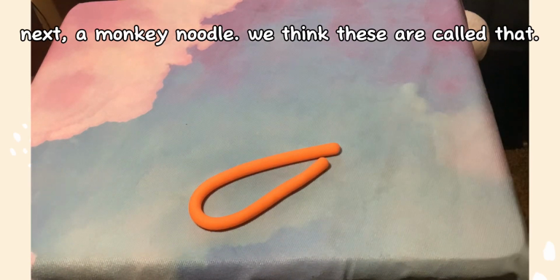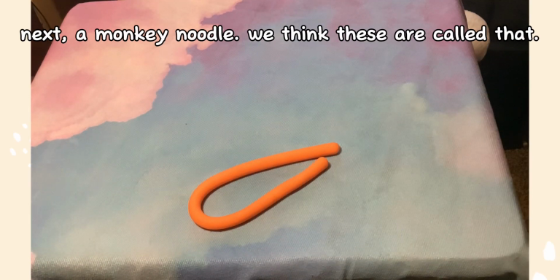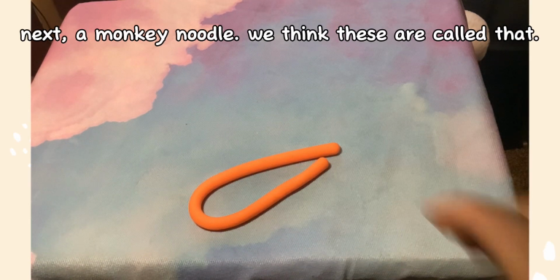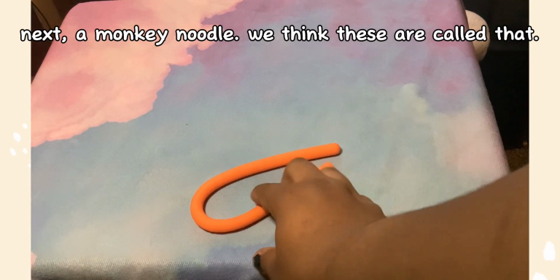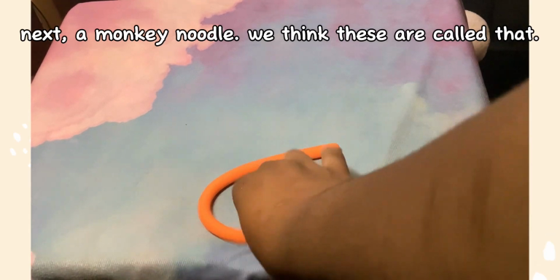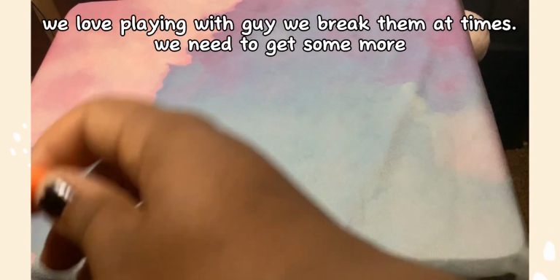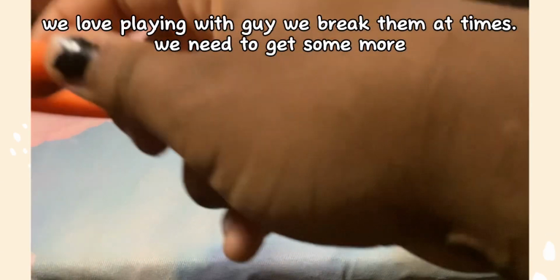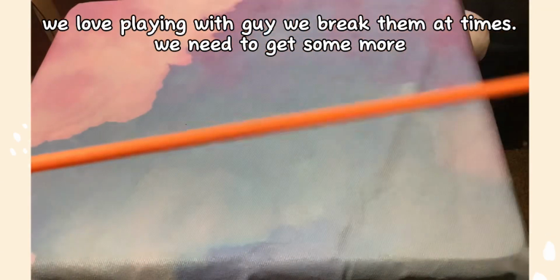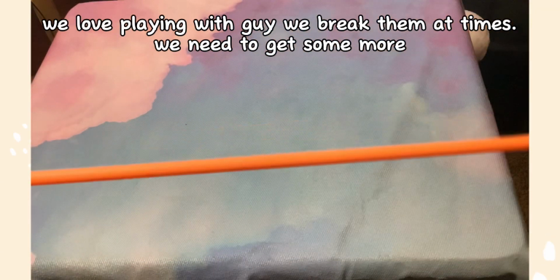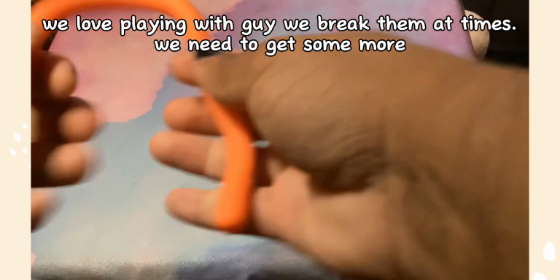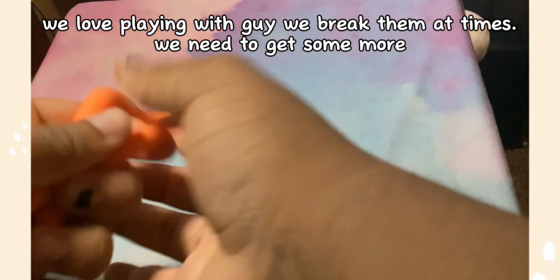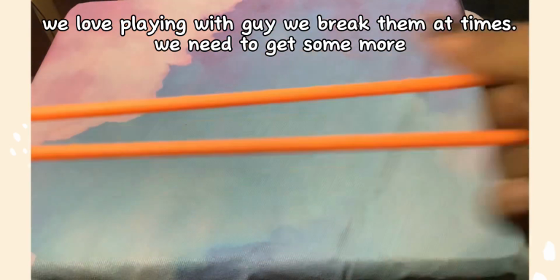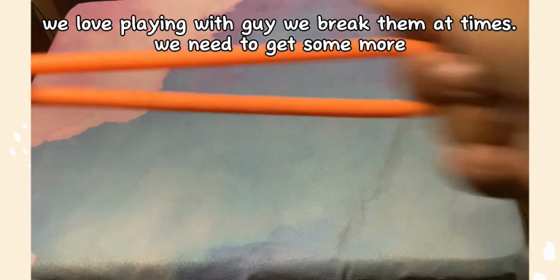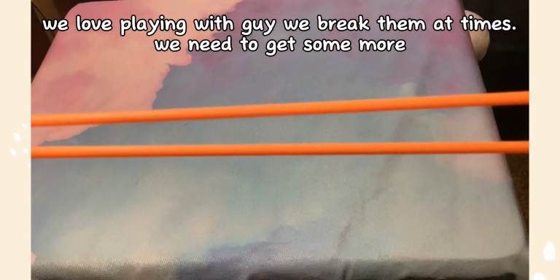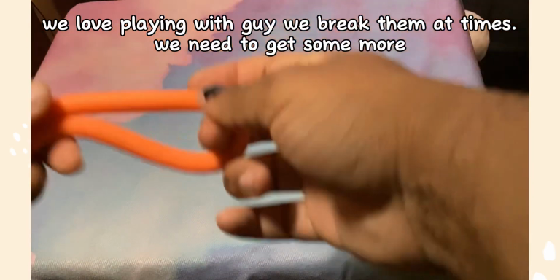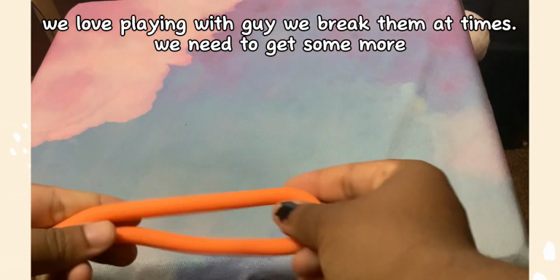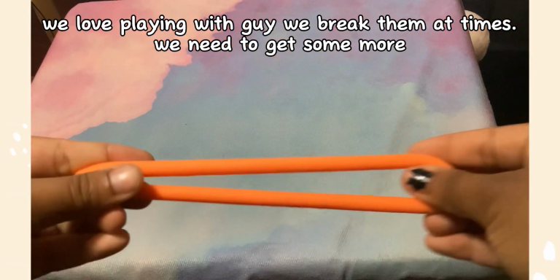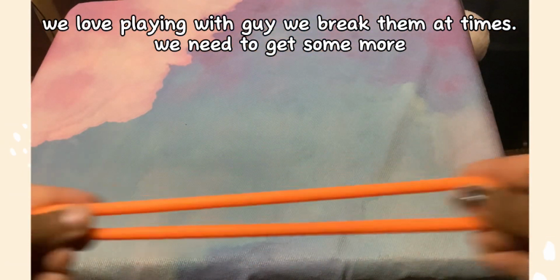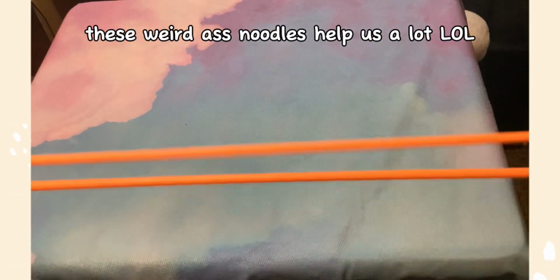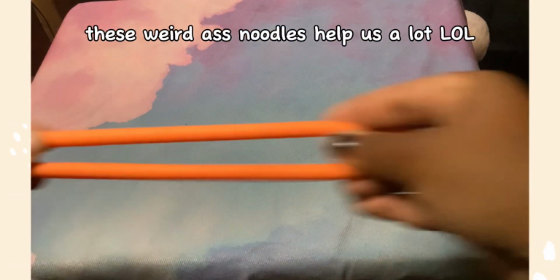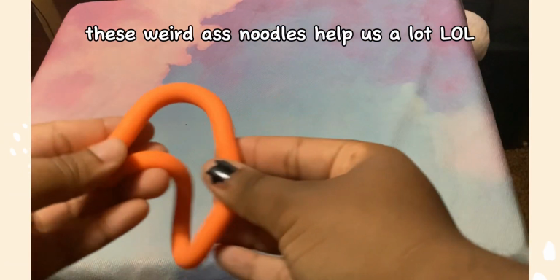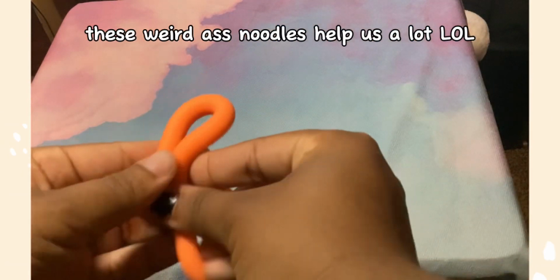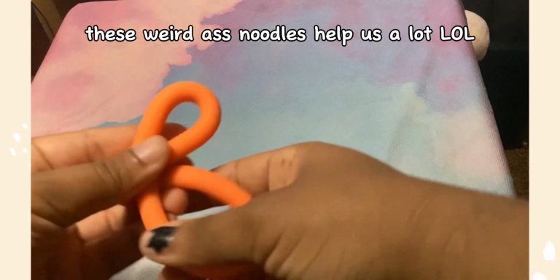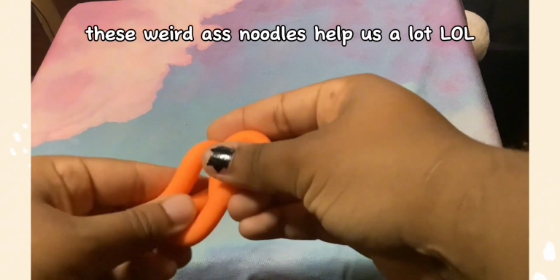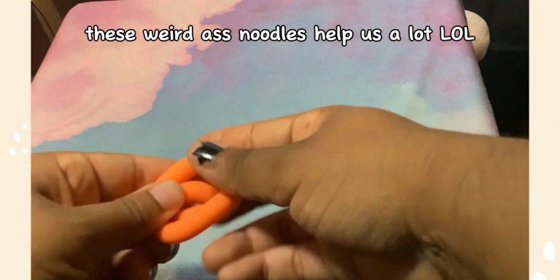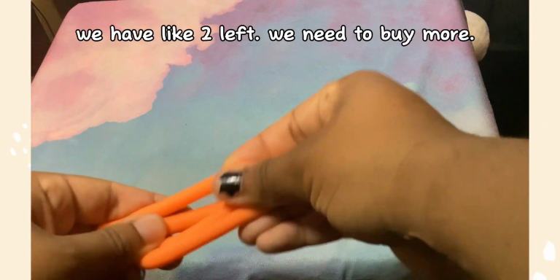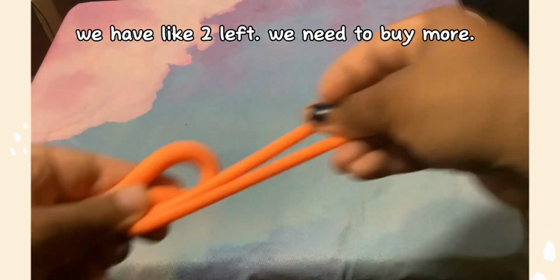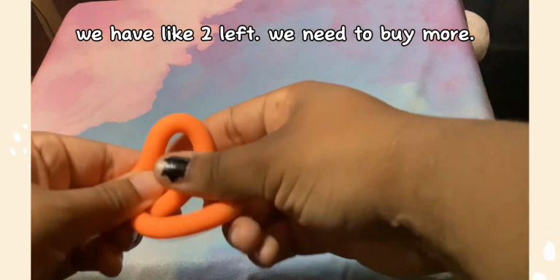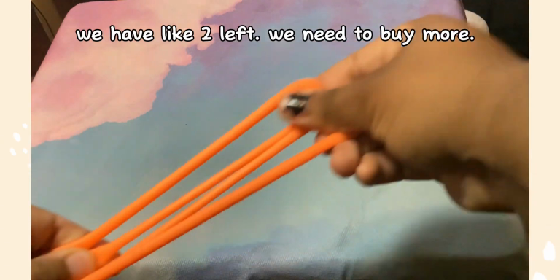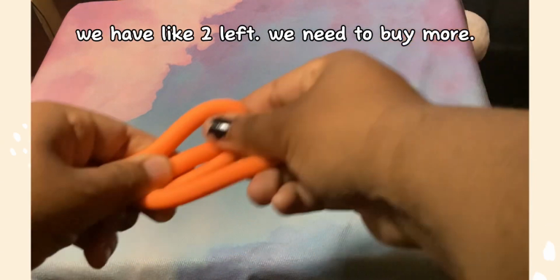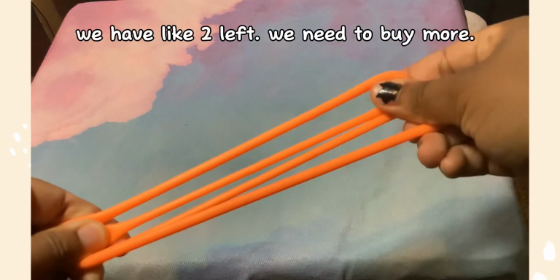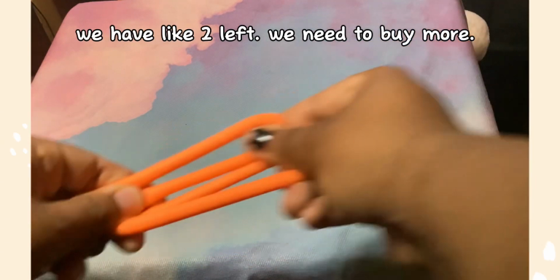Next, a monkey noodle — we think these are called that. We love playing with these; we break them at times. These weird noodles help us a lot, lol. We have like two left and need to buy more.